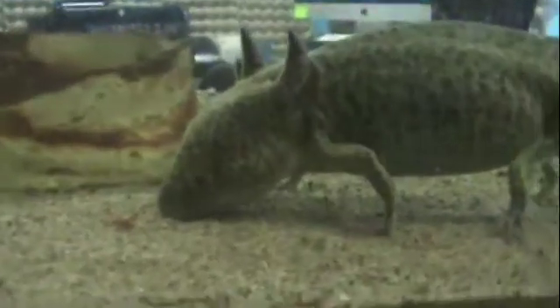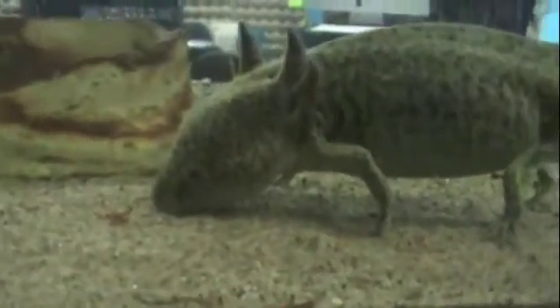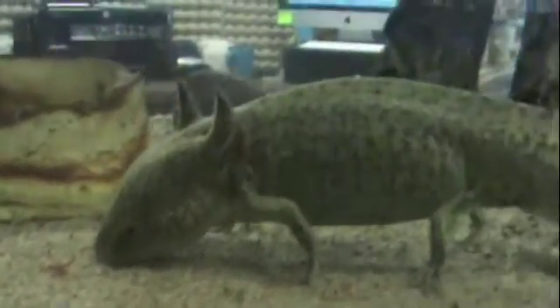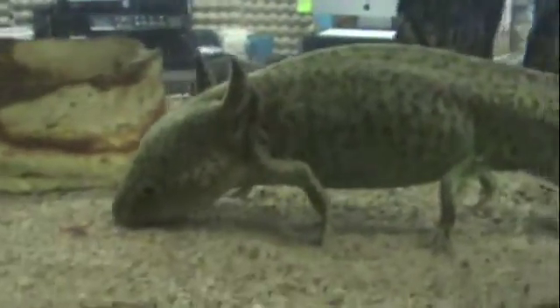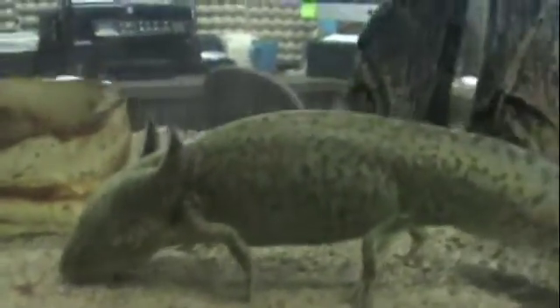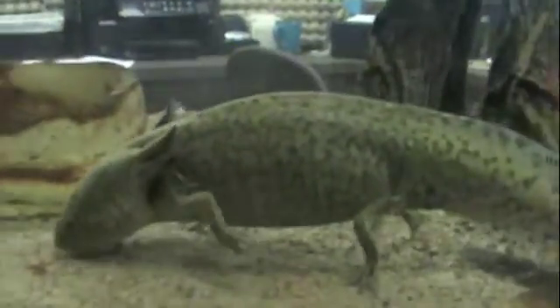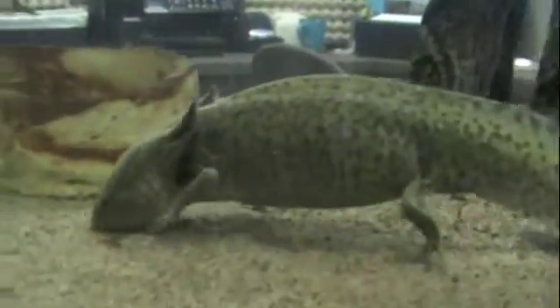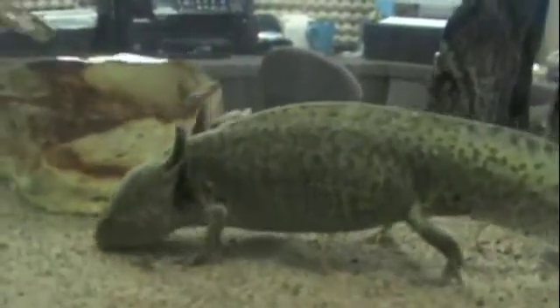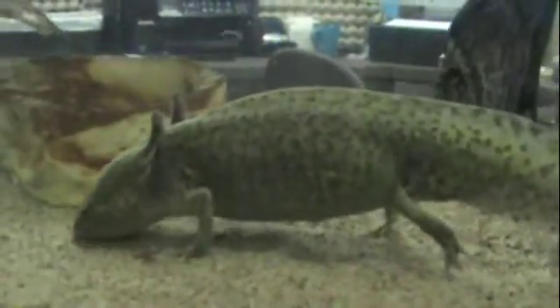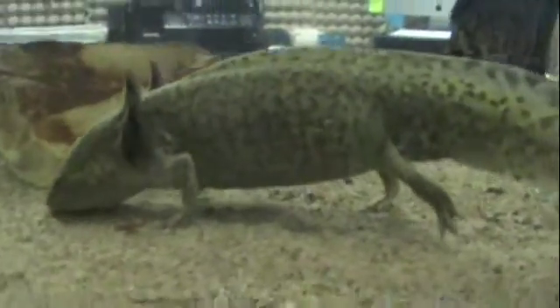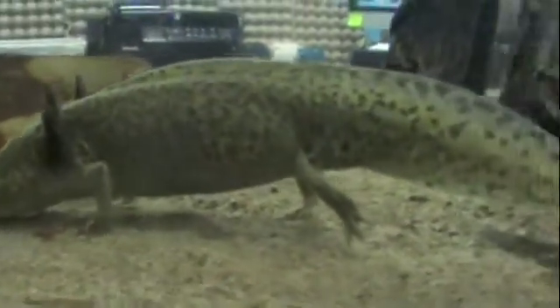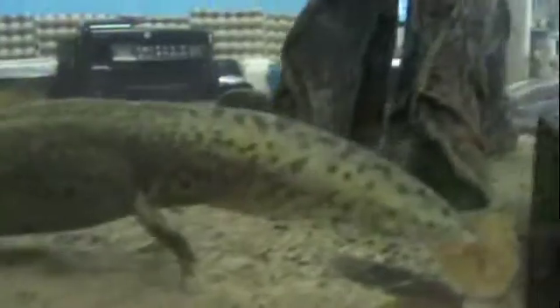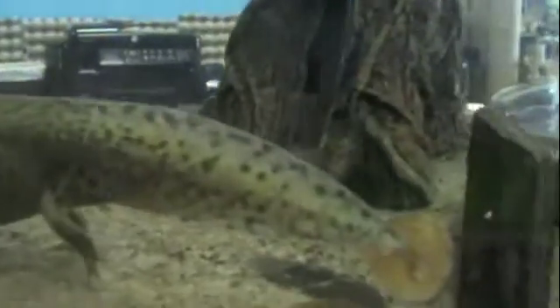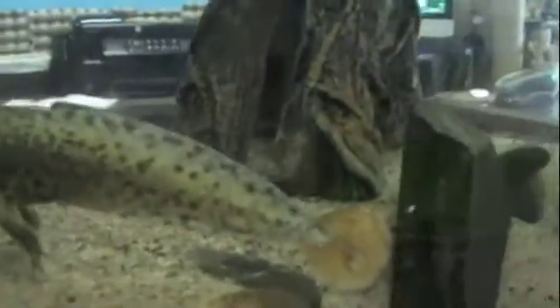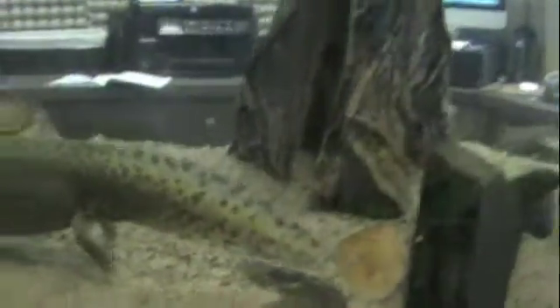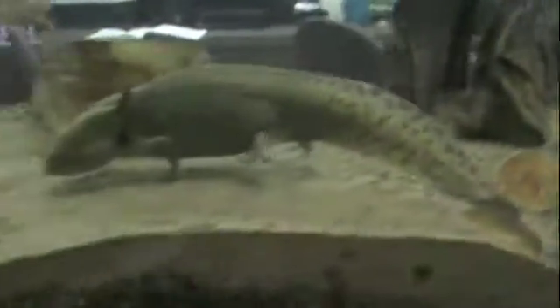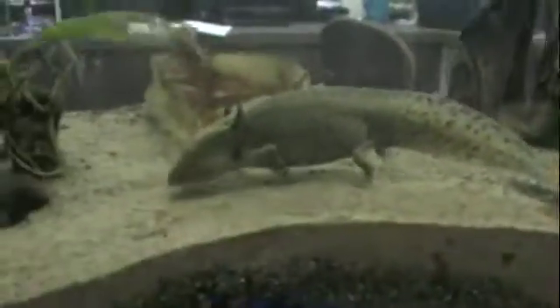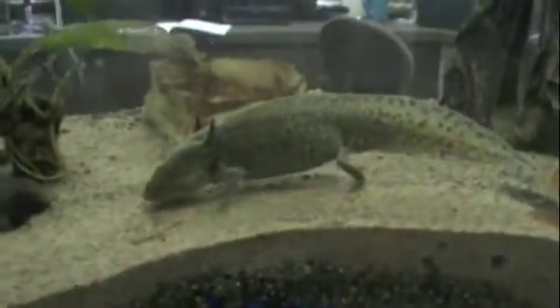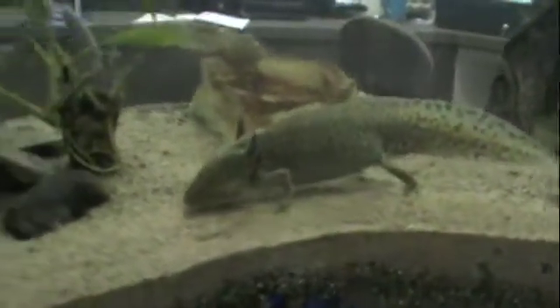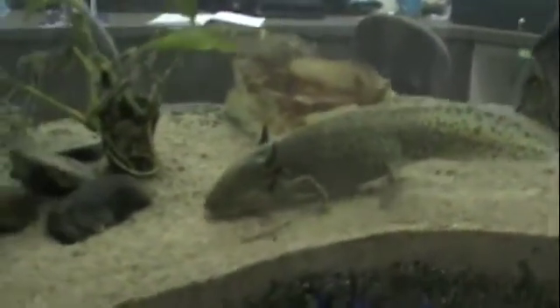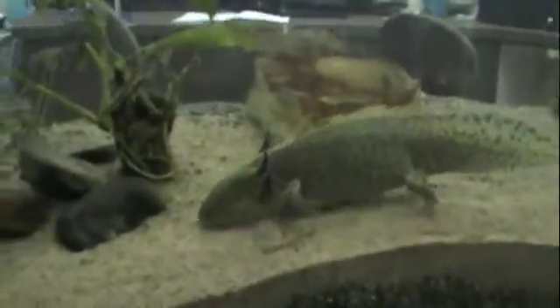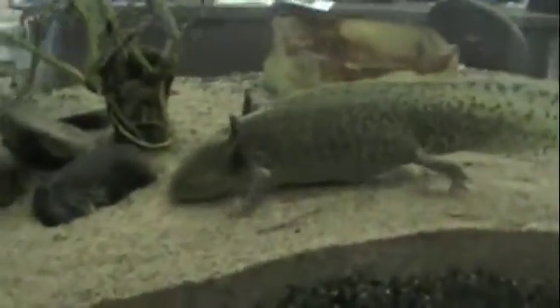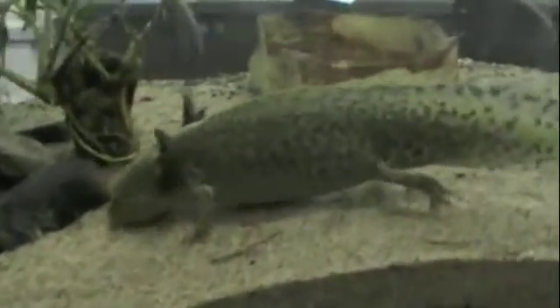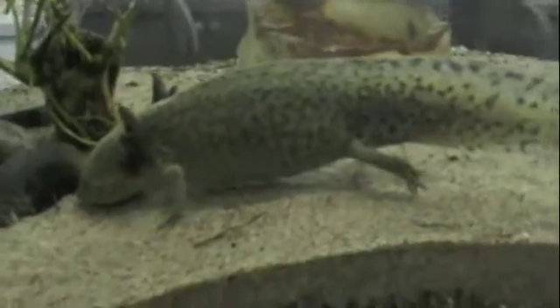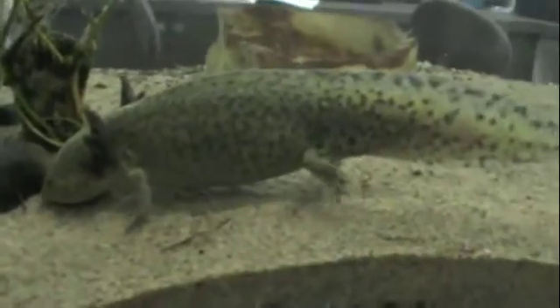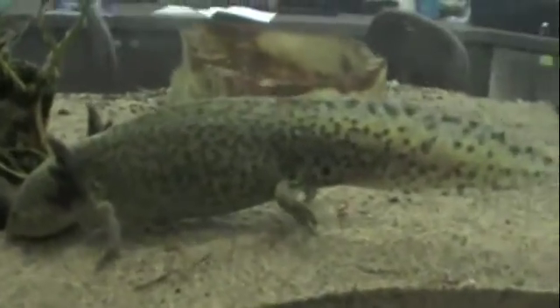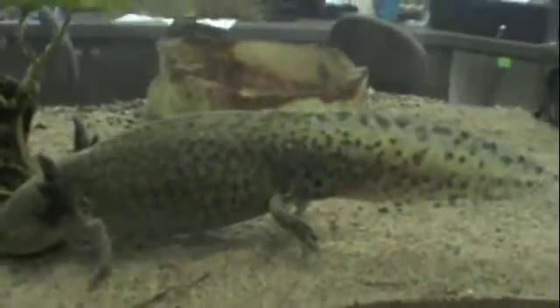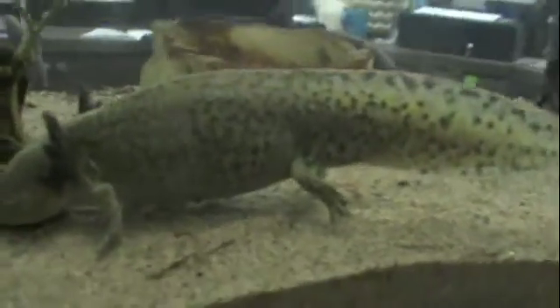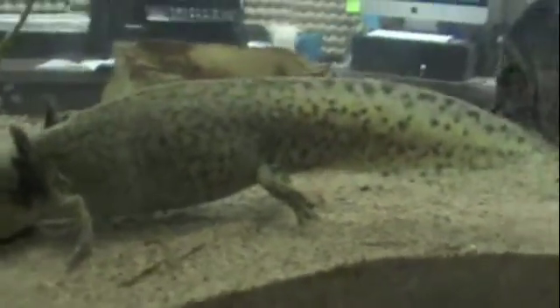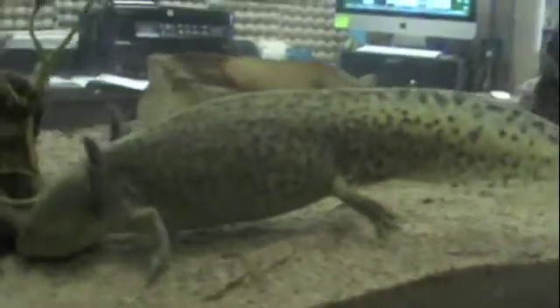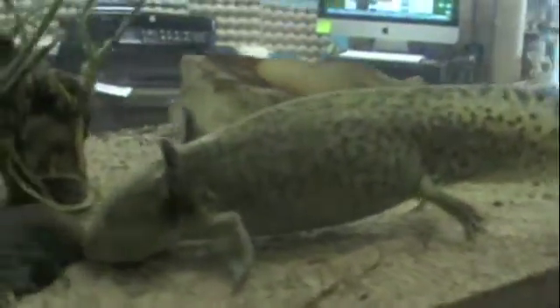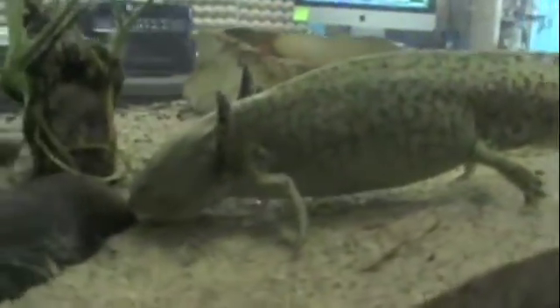They come from a fairly high altitude in Mexico, and that's why they remain neotenic. The land around the lakes they're from is fairly inhospitable, although they are almost extinct in the wild.